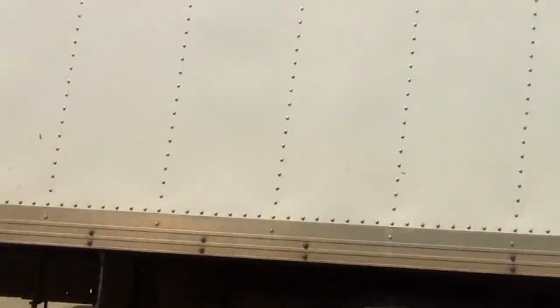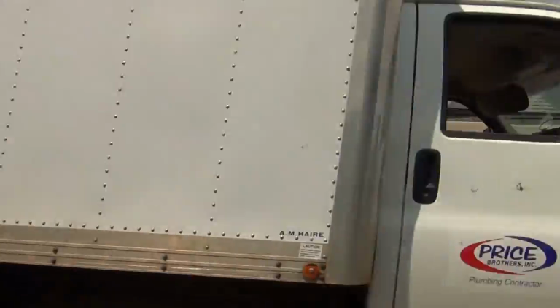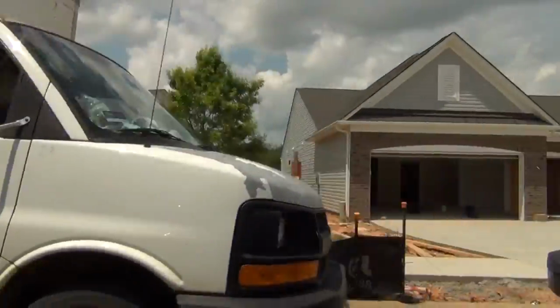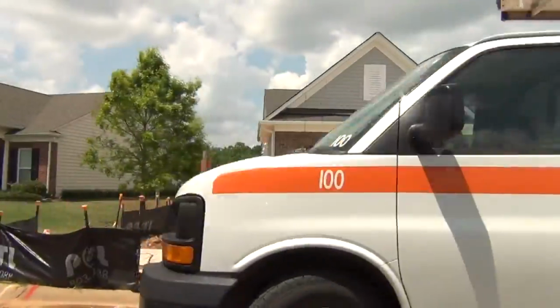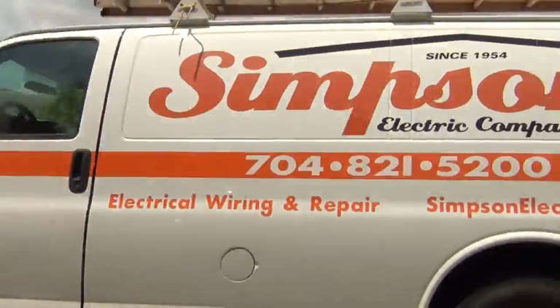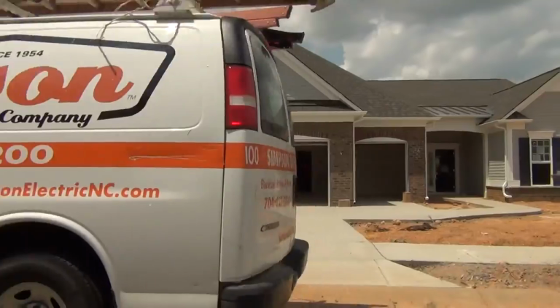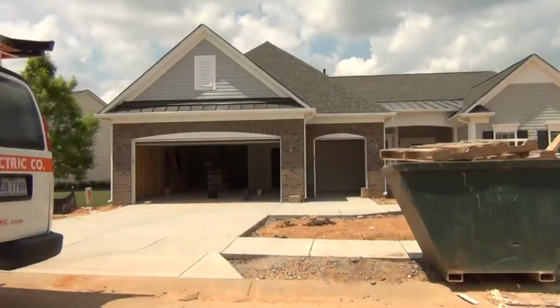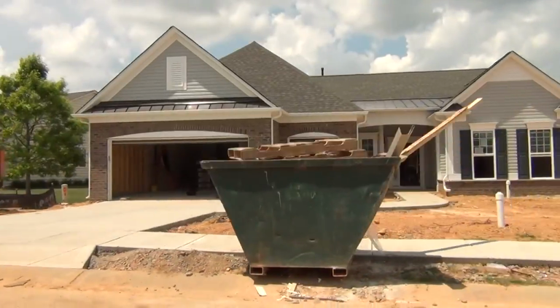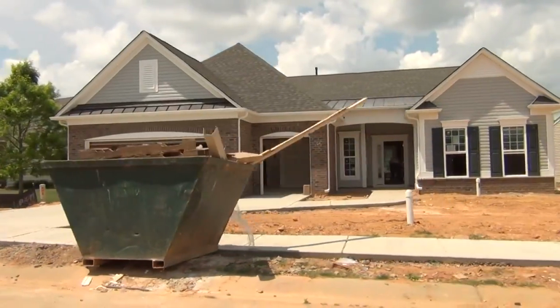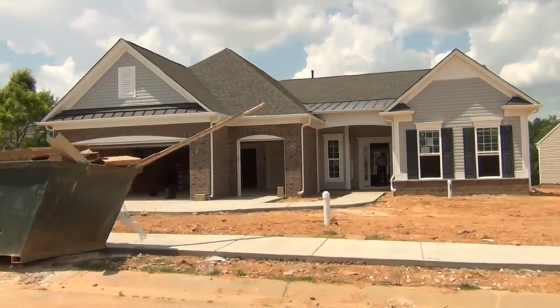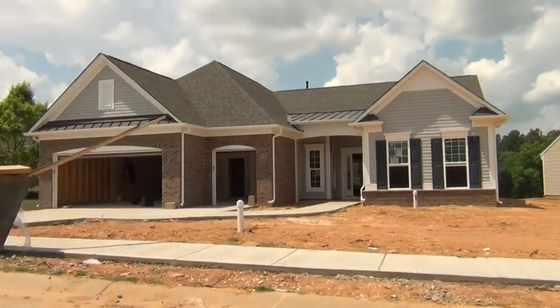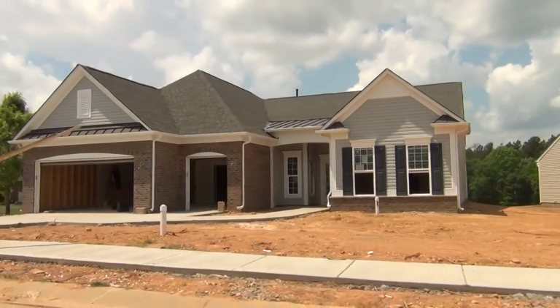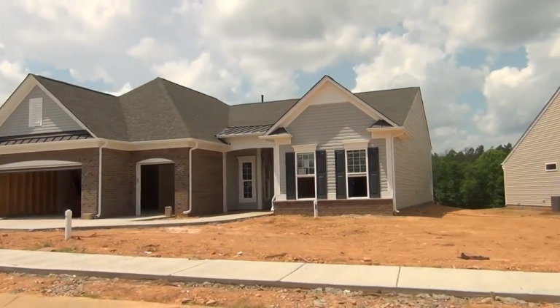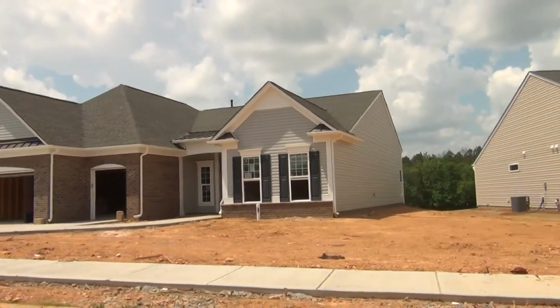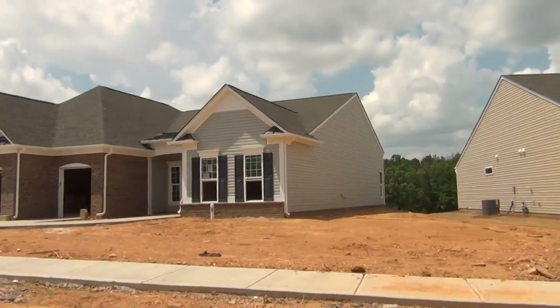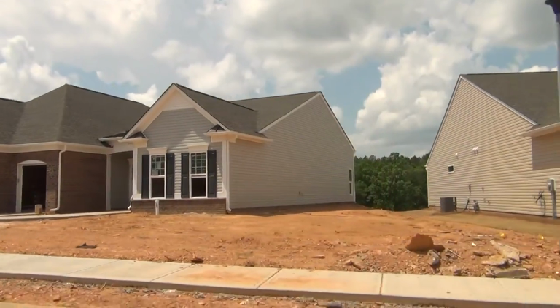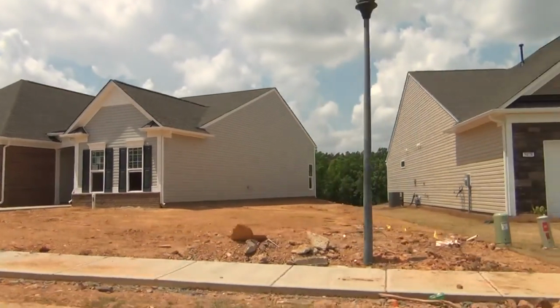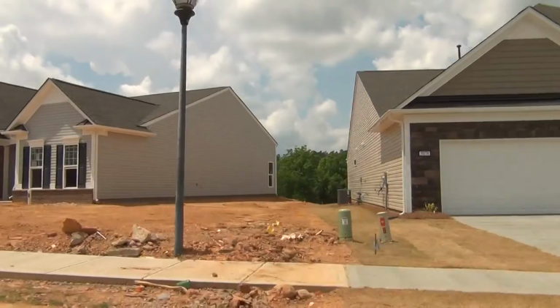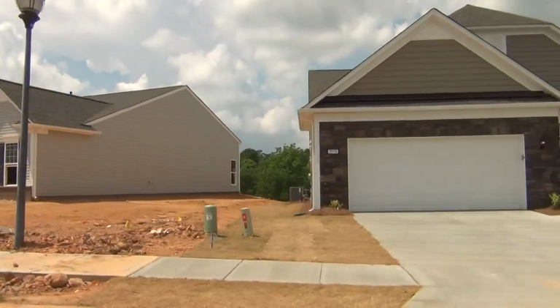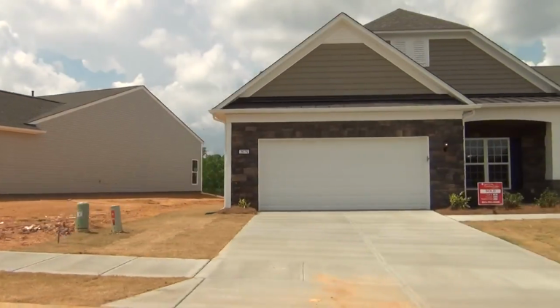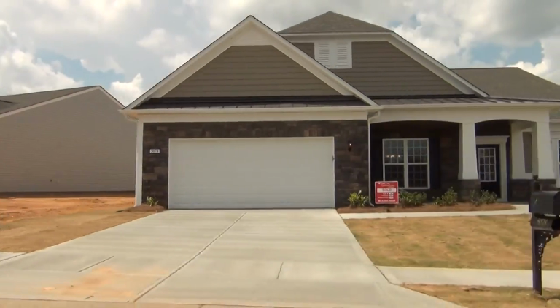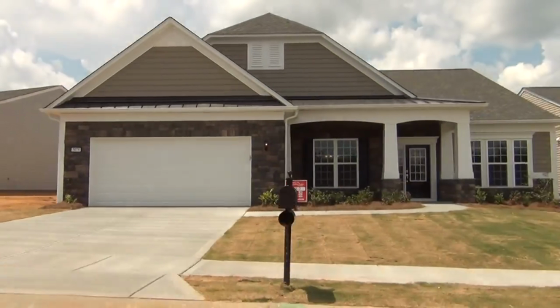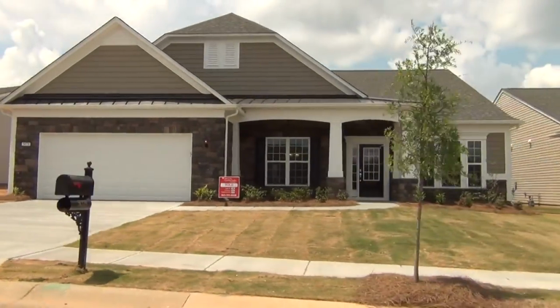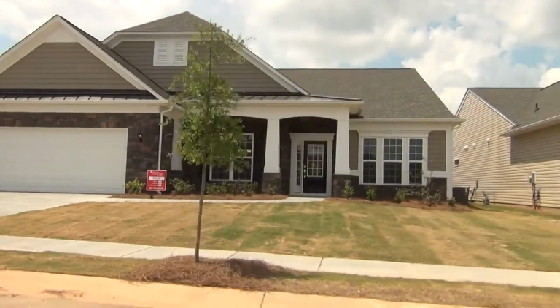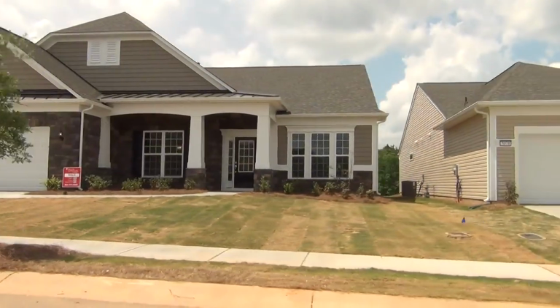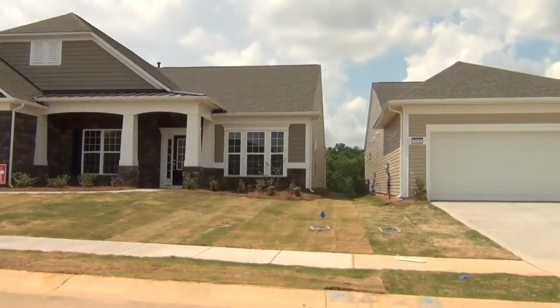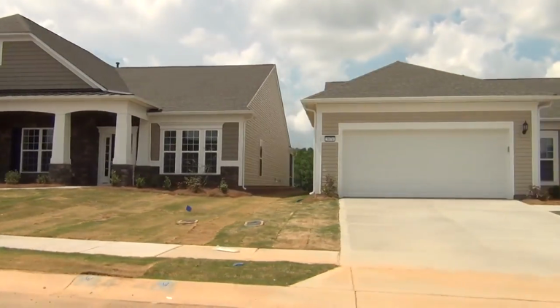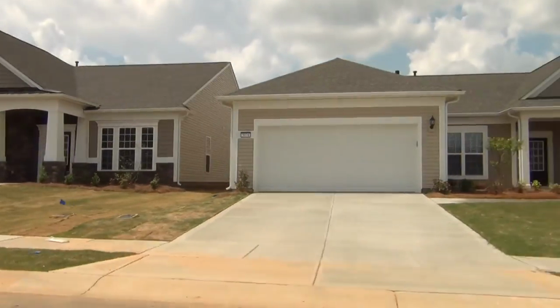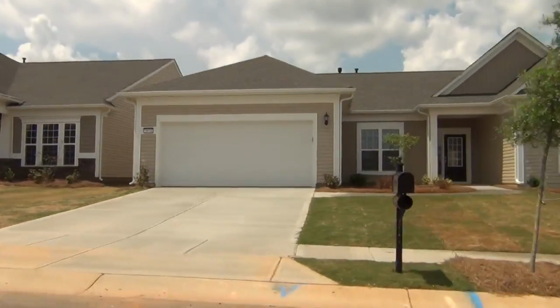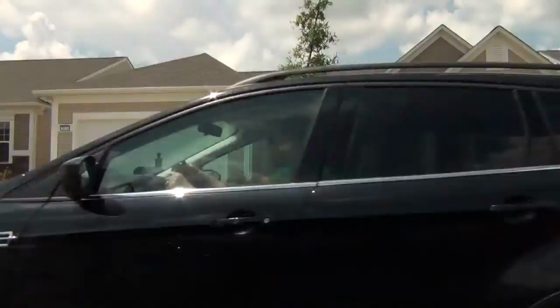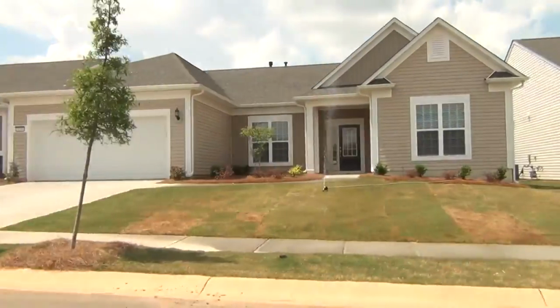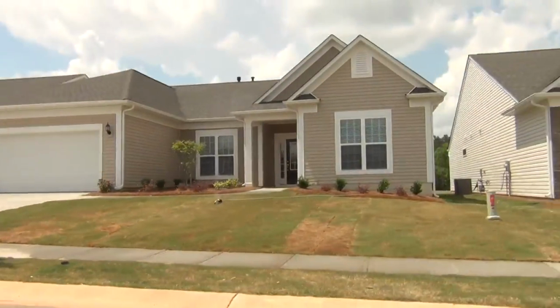Also, Del Webb, owned by Pulte — there's a new one right there. Del Webb has a brand new one called Carolina Orchards, which is really taking things by storm. It's really an extension of Sun City, Carolina Lakes. So I can help you there.